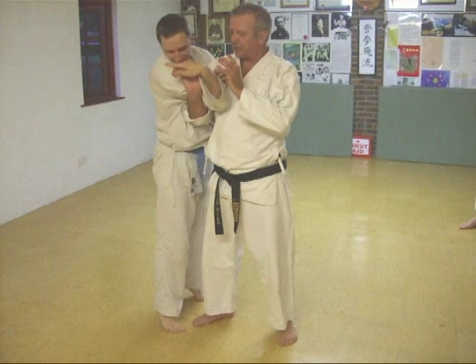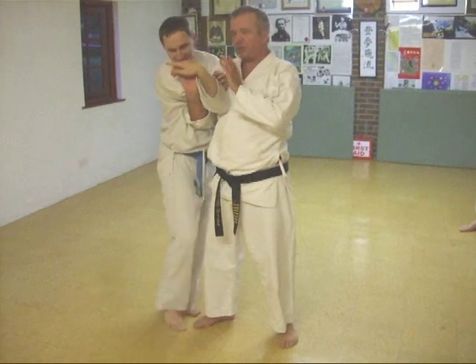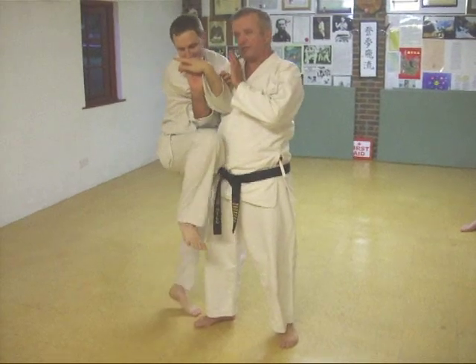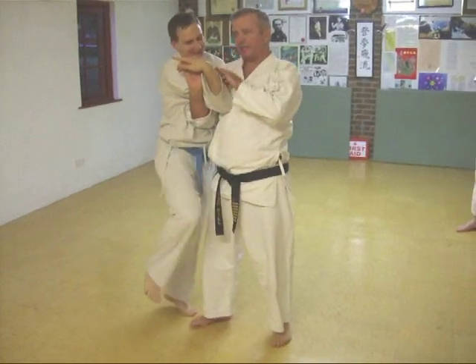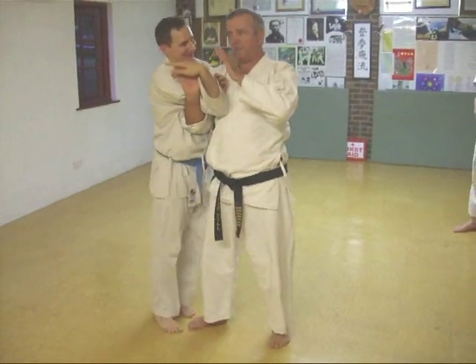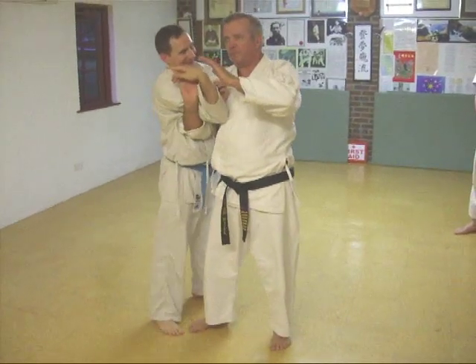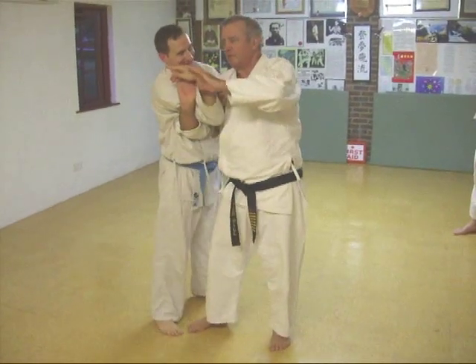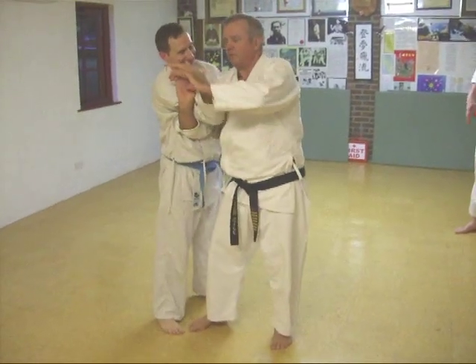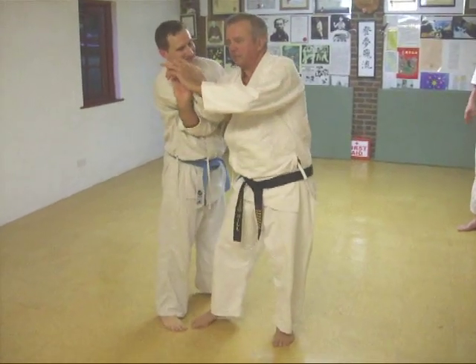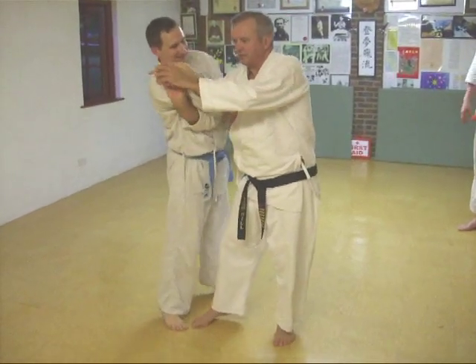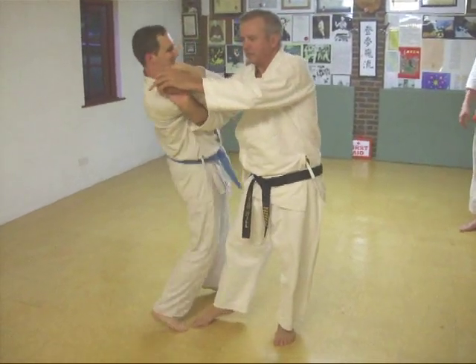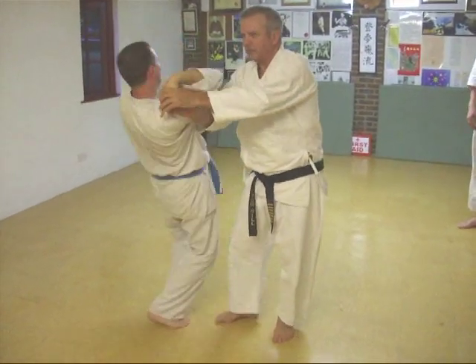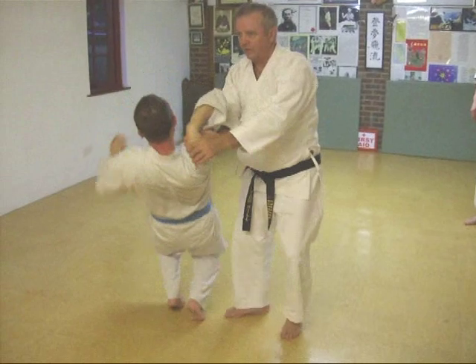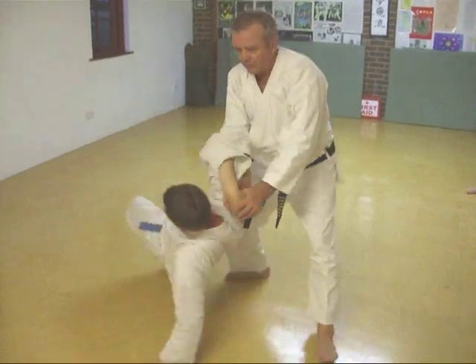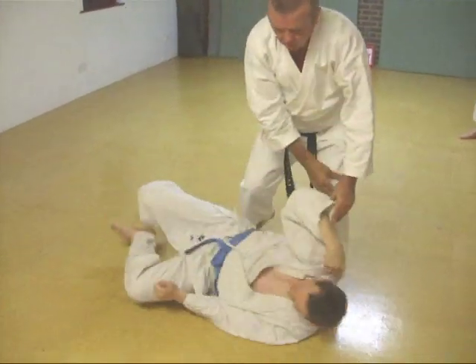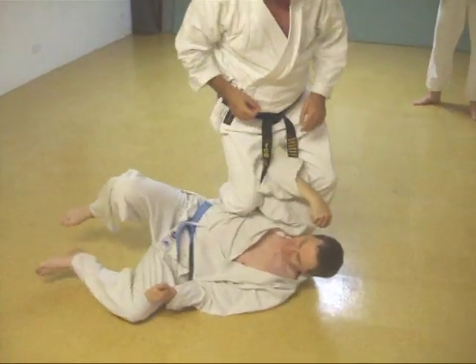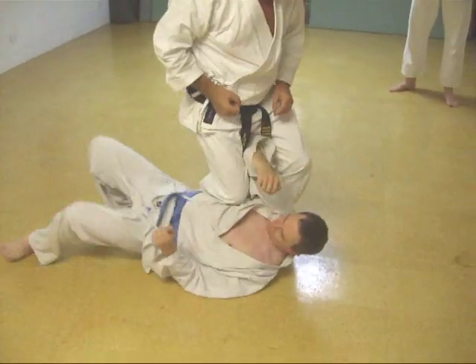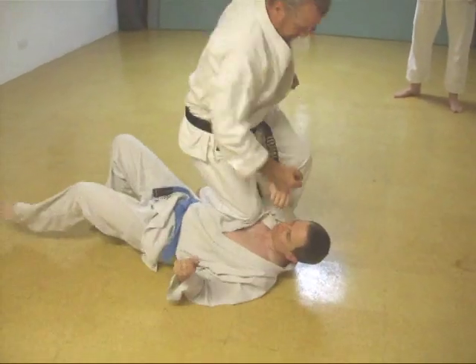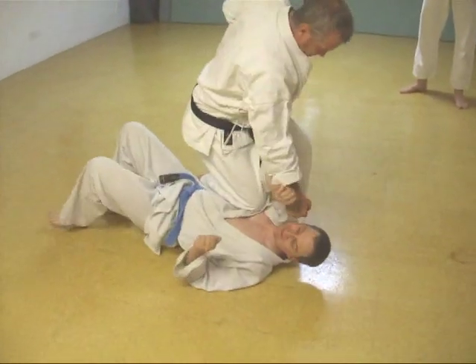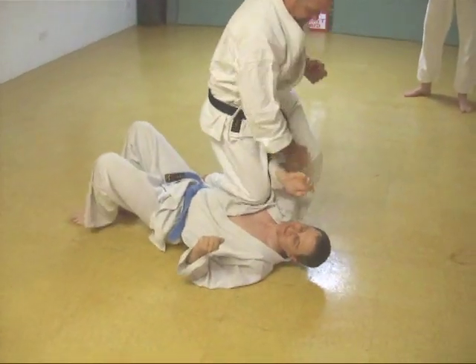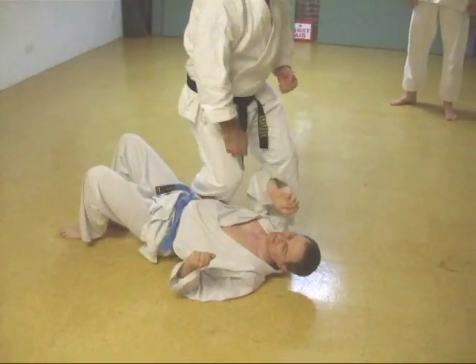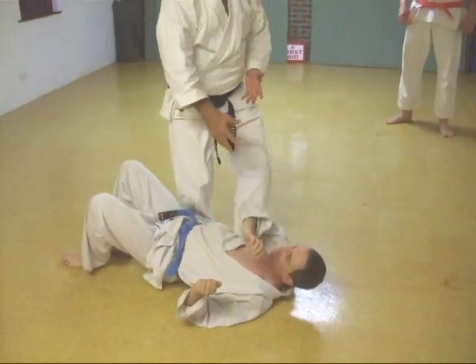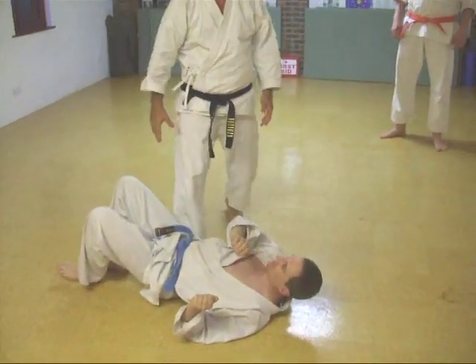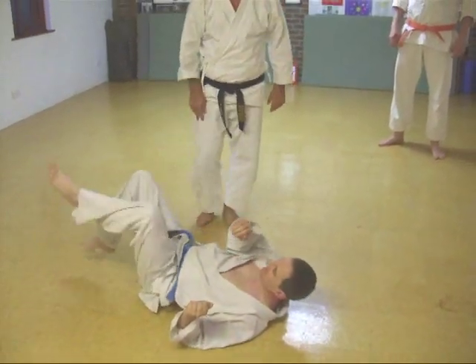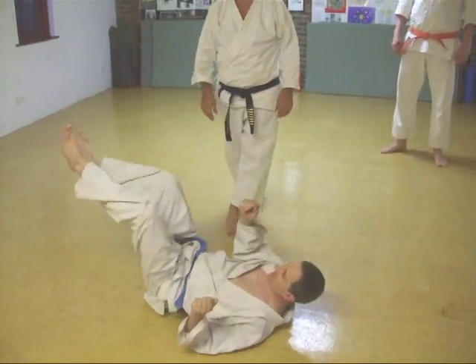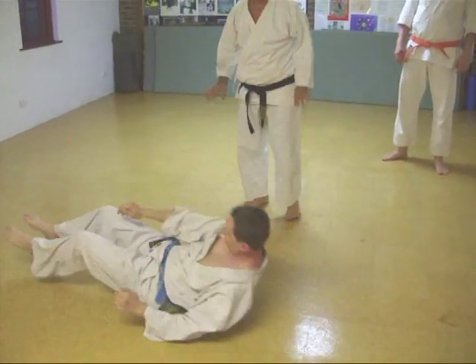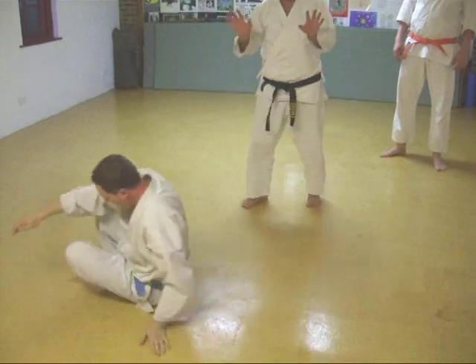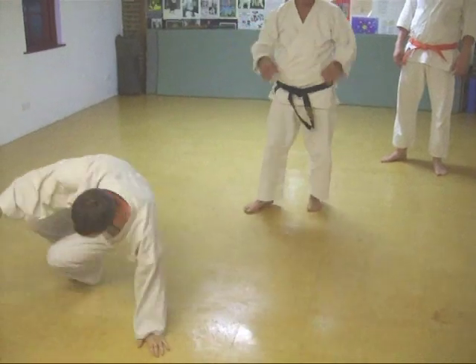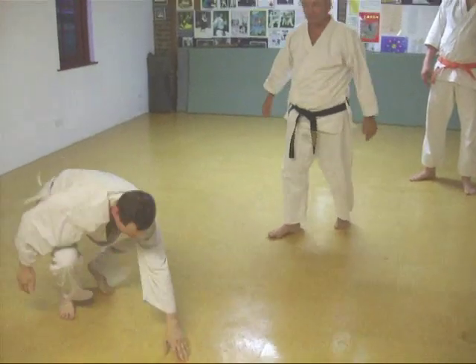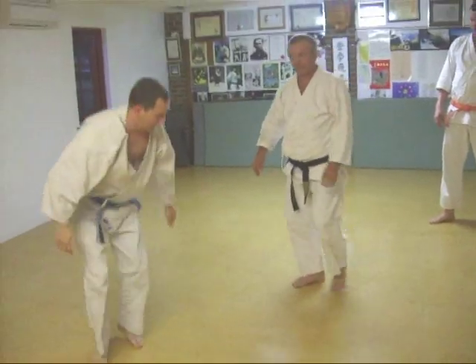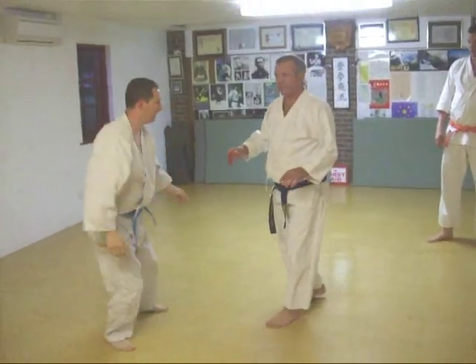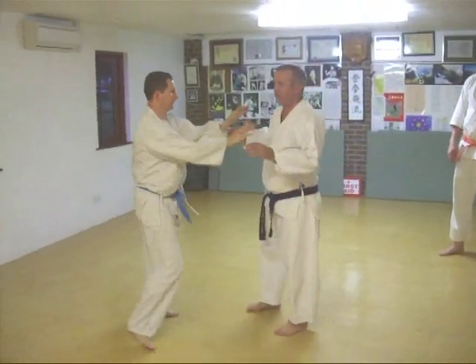I'm going to release this arm. It's going backwards — I'm just going to do that. Finish. Yeah? Can you see, it's very efficient because no other — she's... Very good.